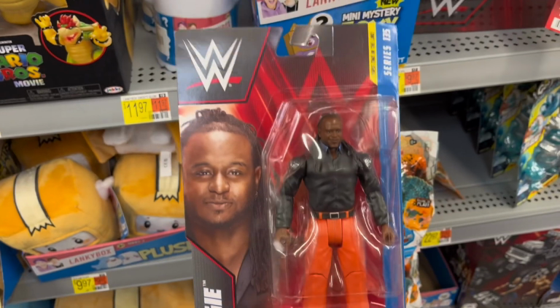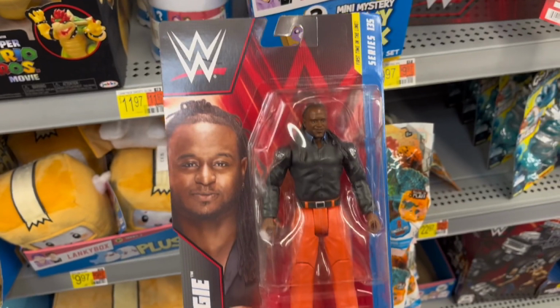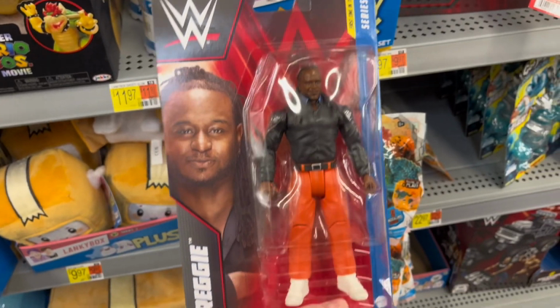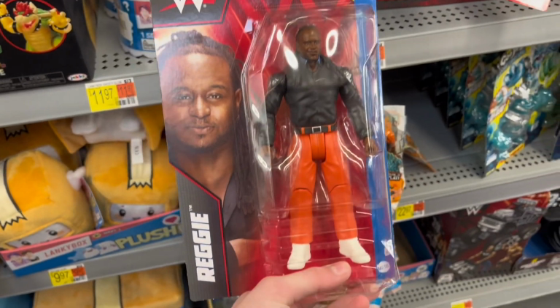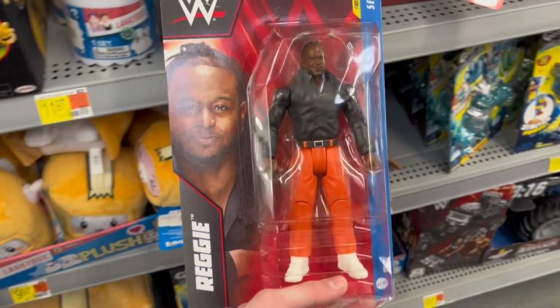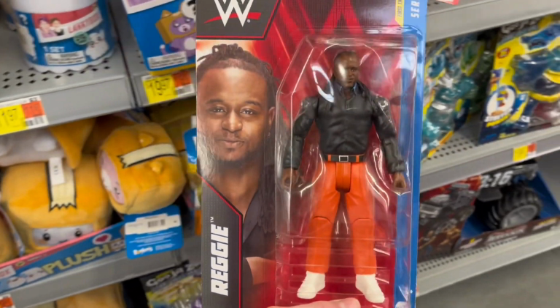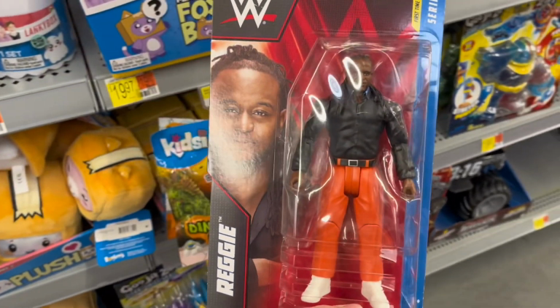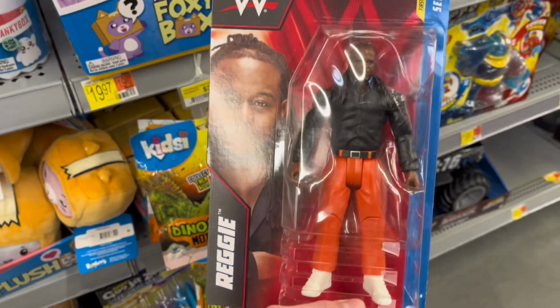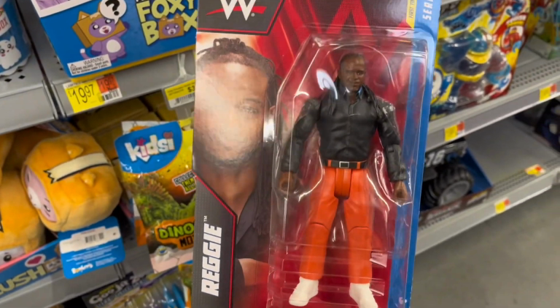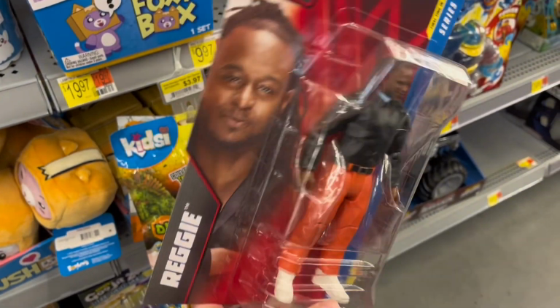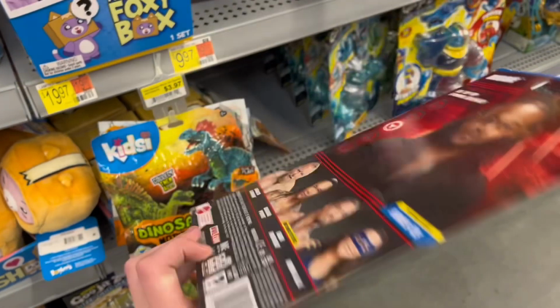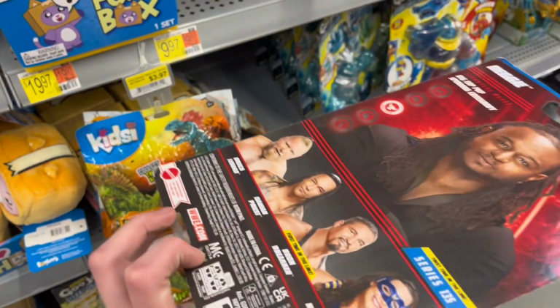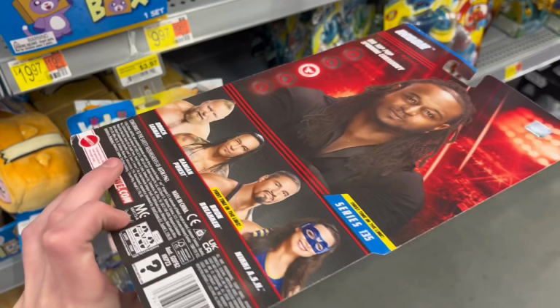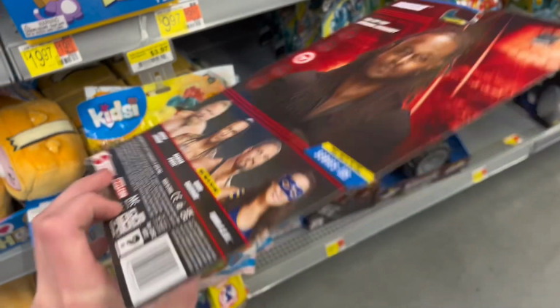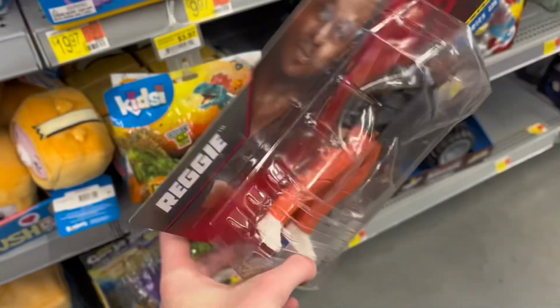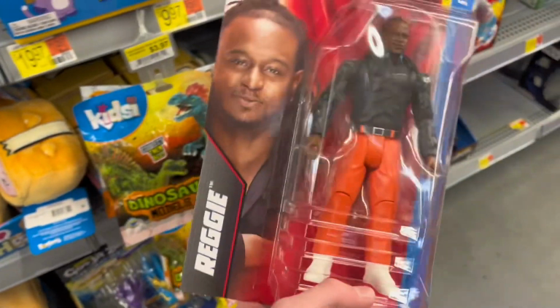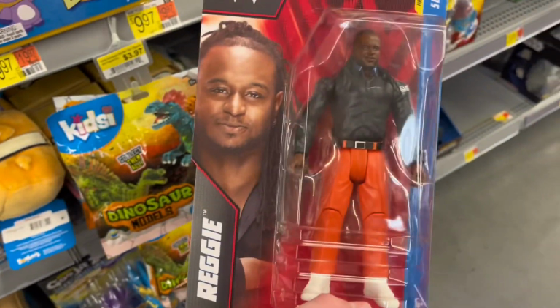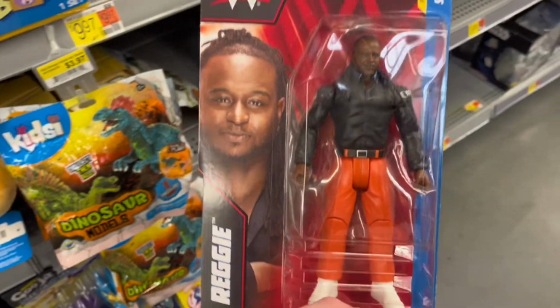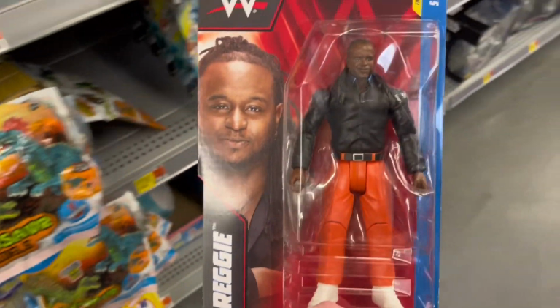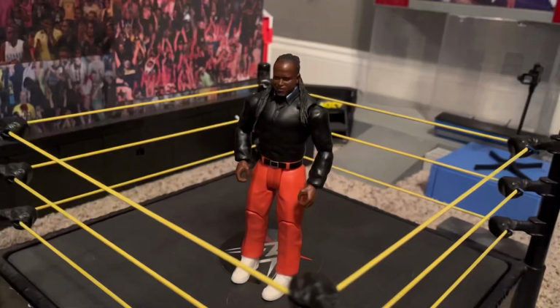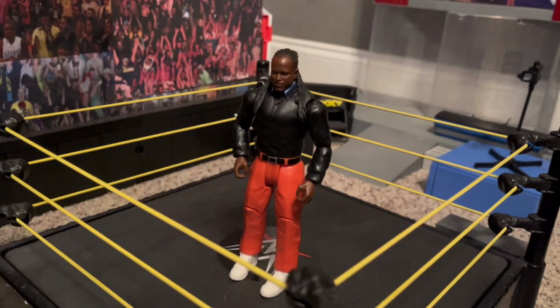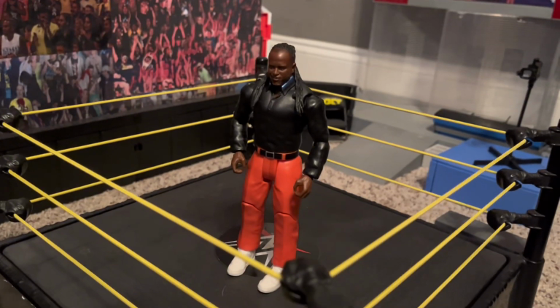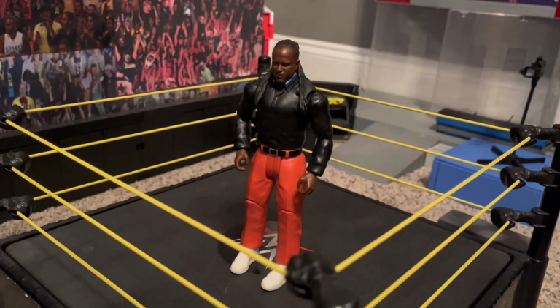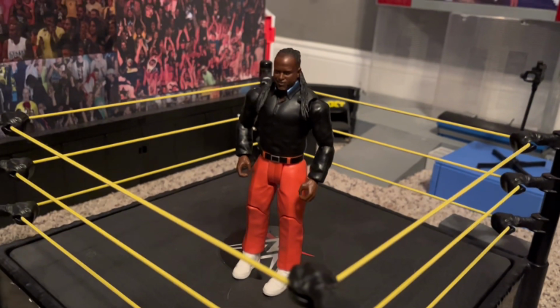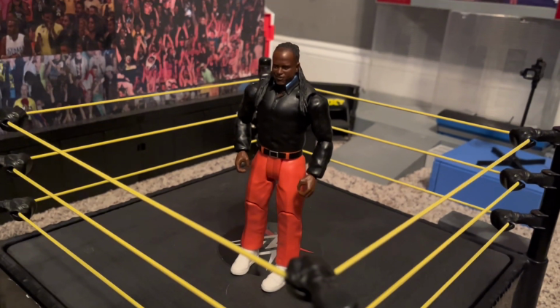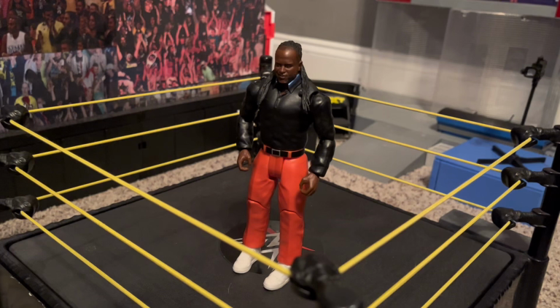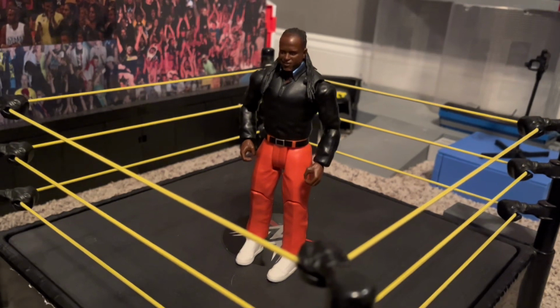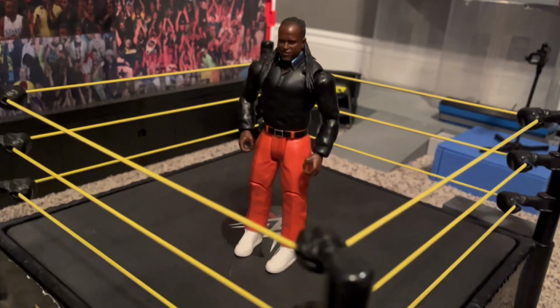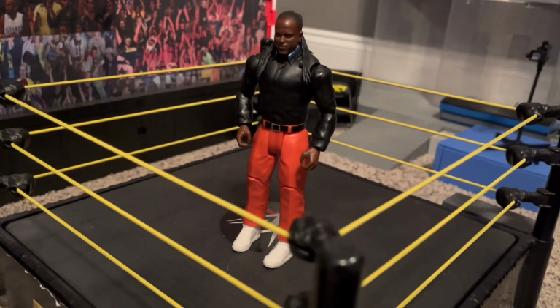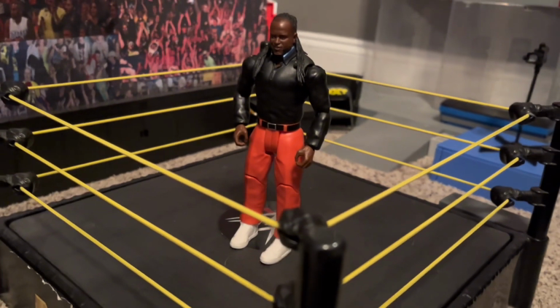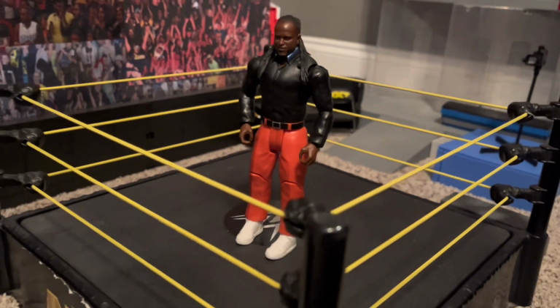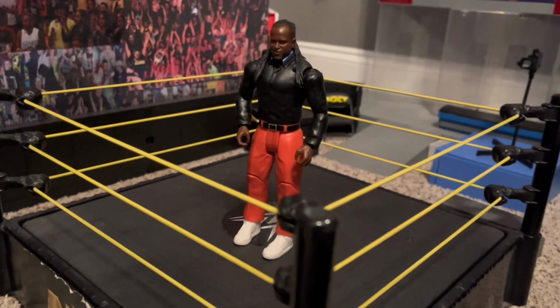I'm currently here at my local Walmart and I'm going to pick up this first time in the line Reggie figure right here. First time I've seen it out in the wild. Here is that Reggie figure out of the packaging right here.